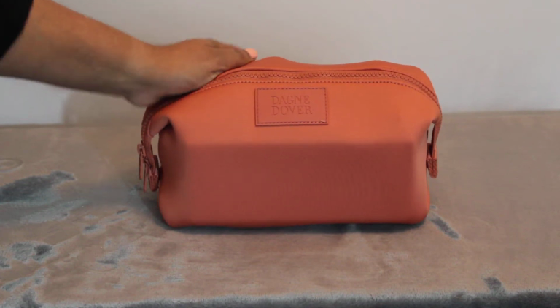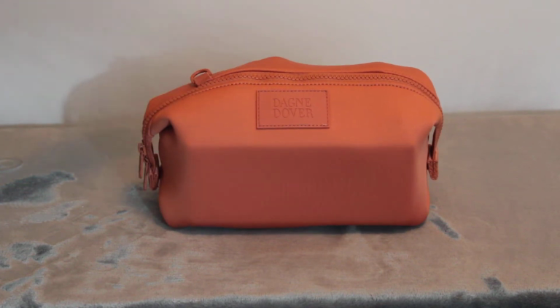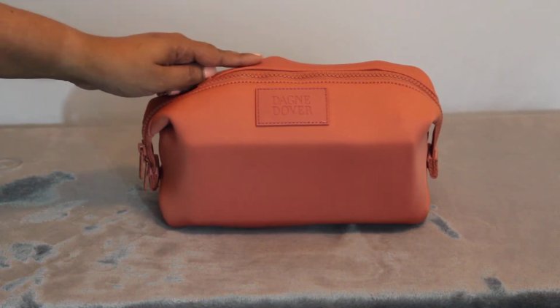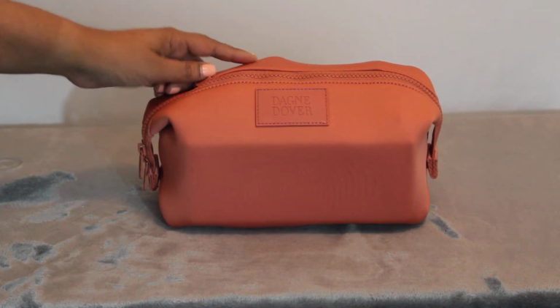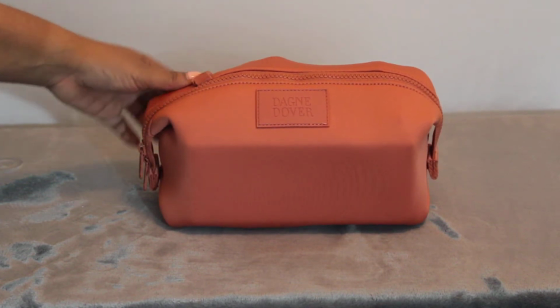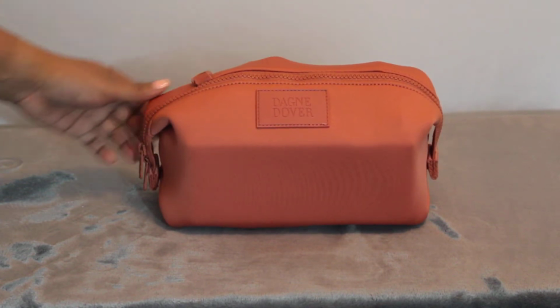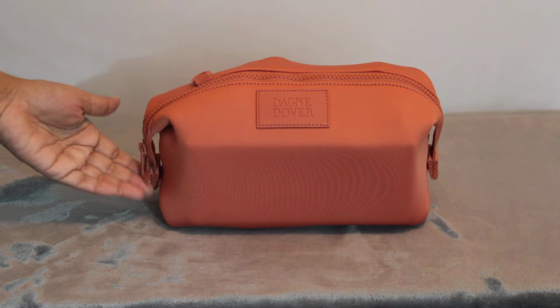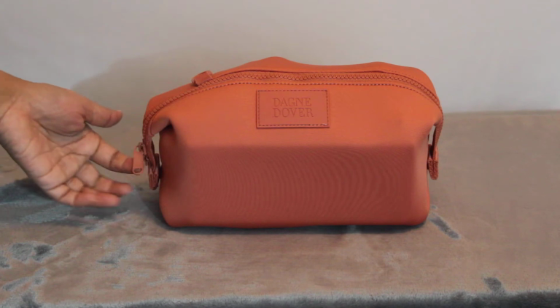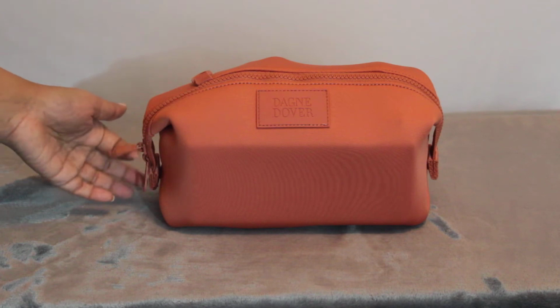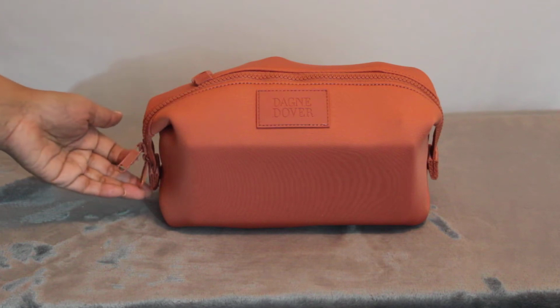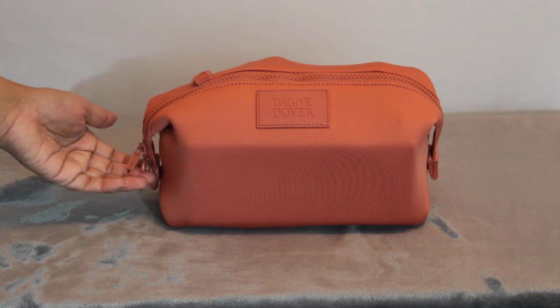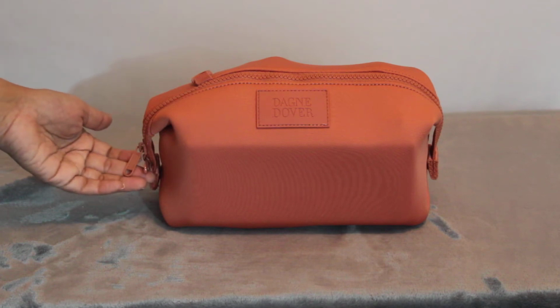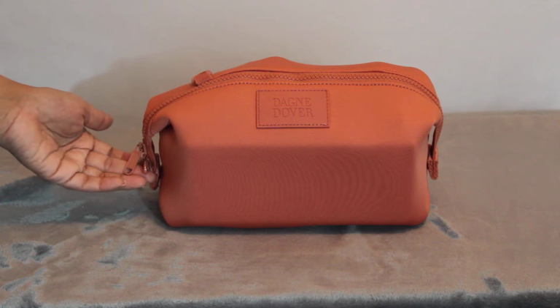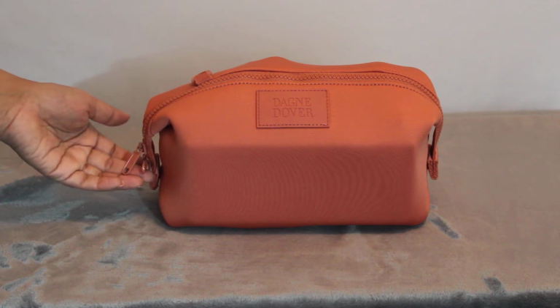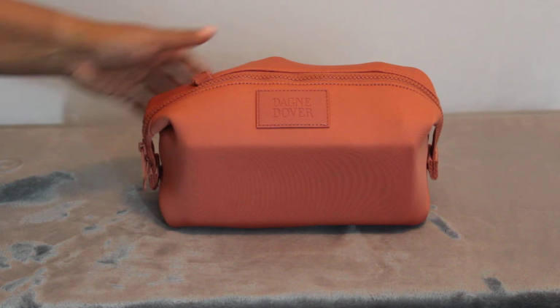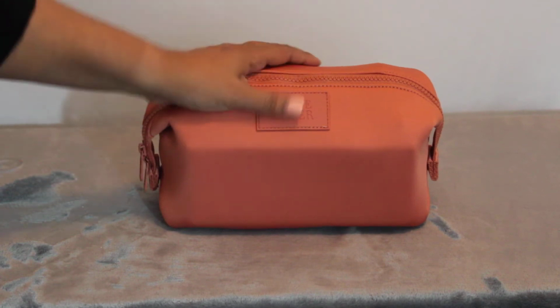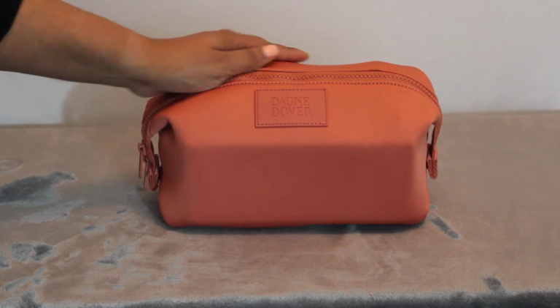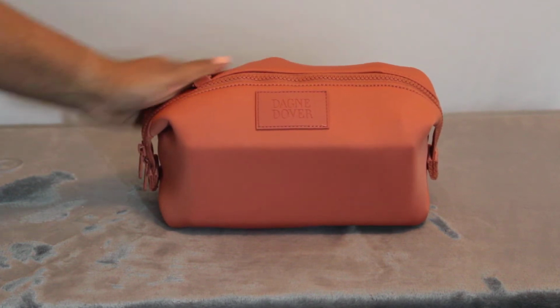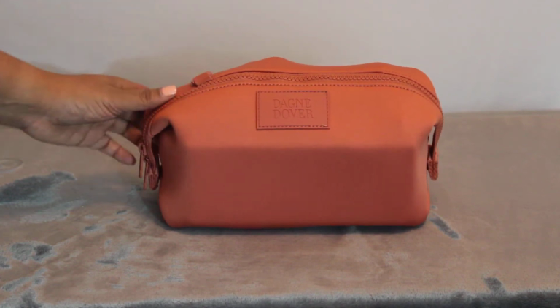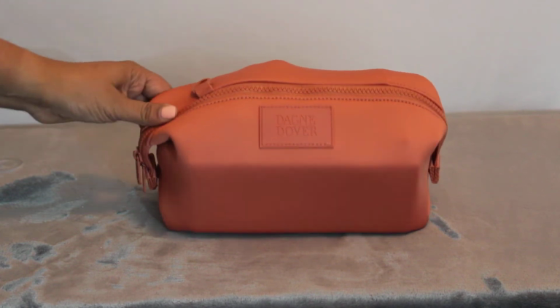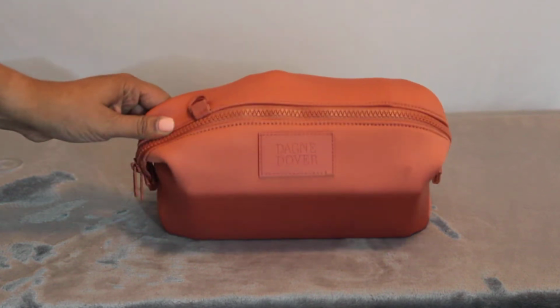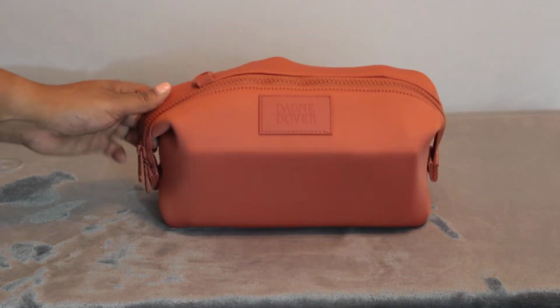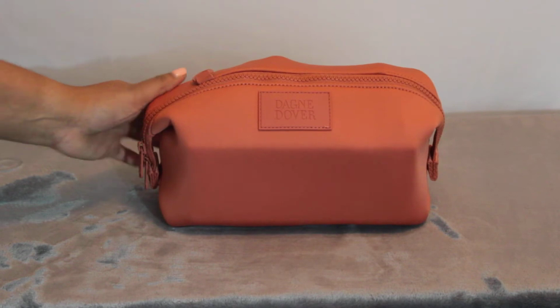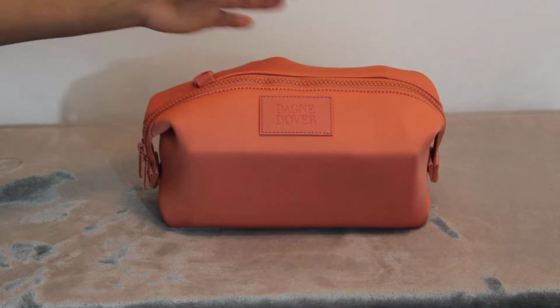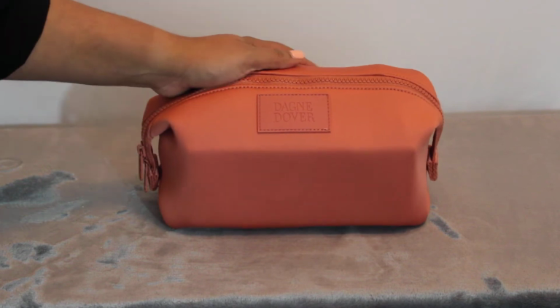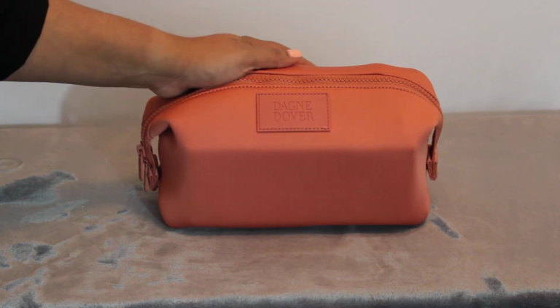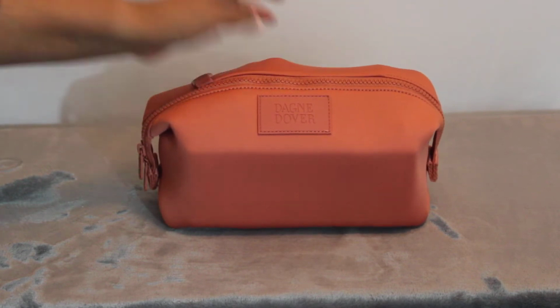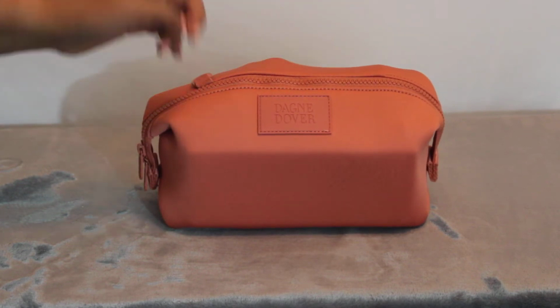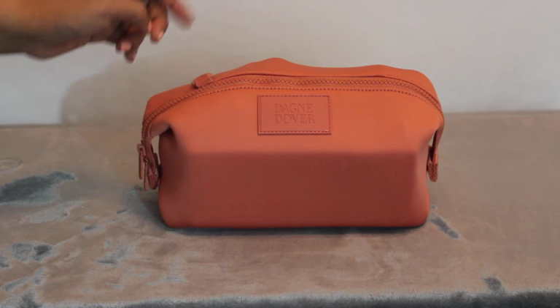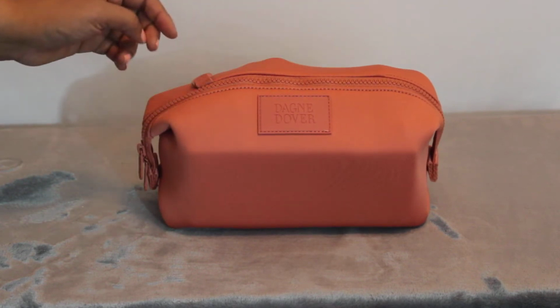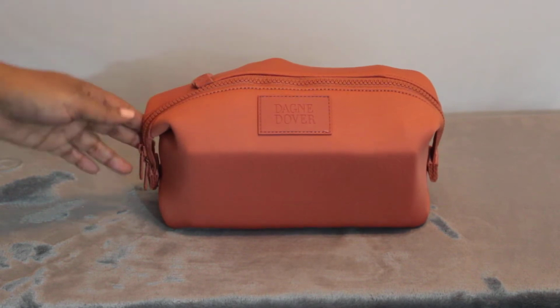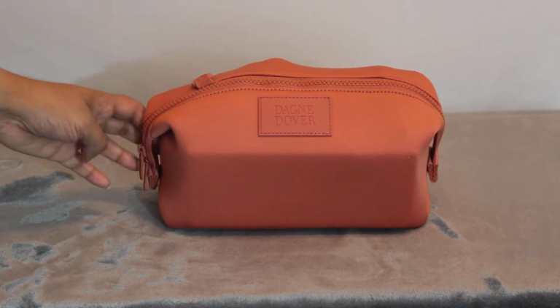I think on sale this one ended up being around $30. It's a neoprene material. It's got a double zipper and it's really cute. It's kind of stretchy, which is nice. It fits a lot of stuff. So let me just show you what I've got in here.